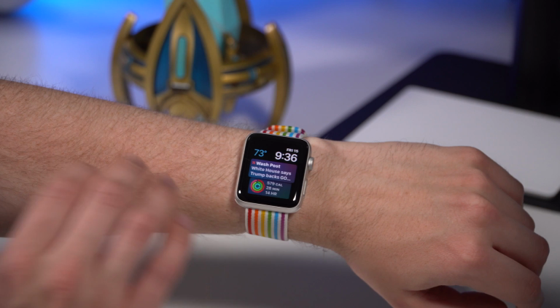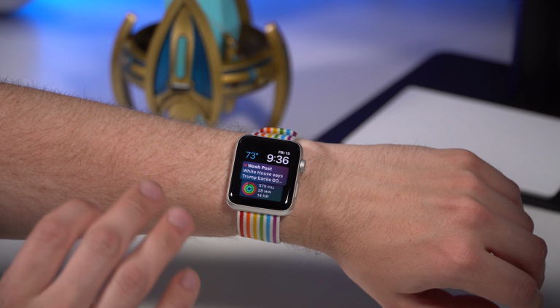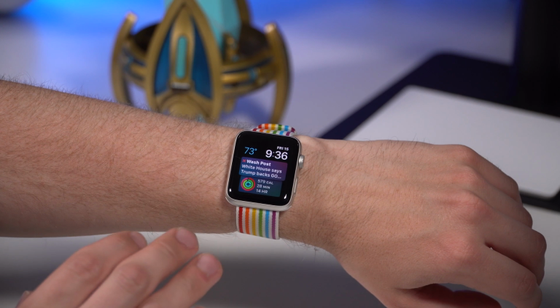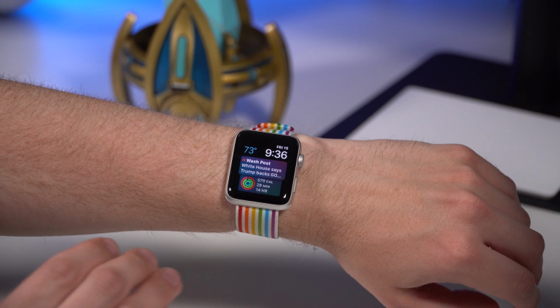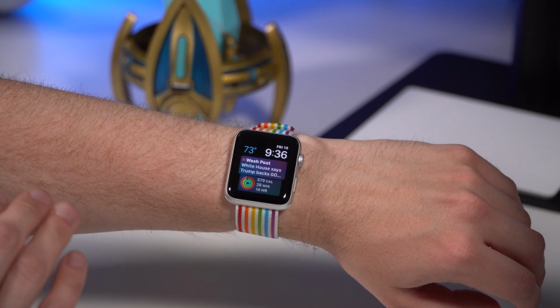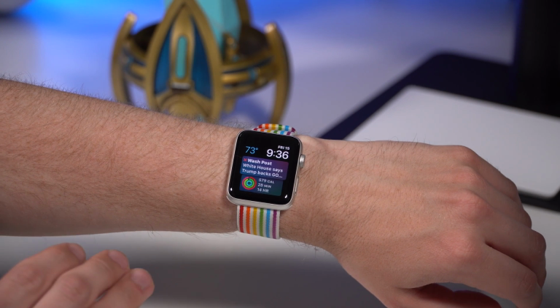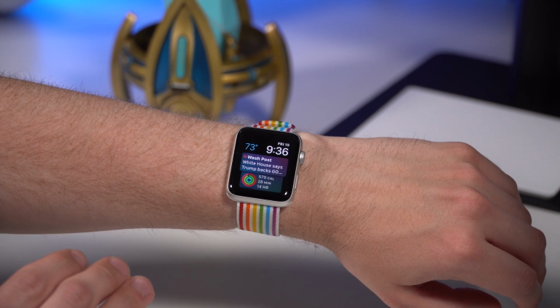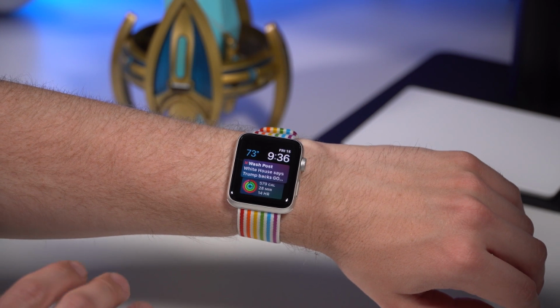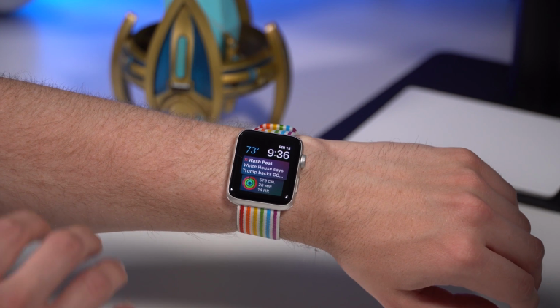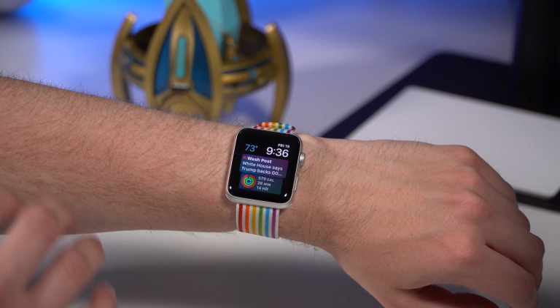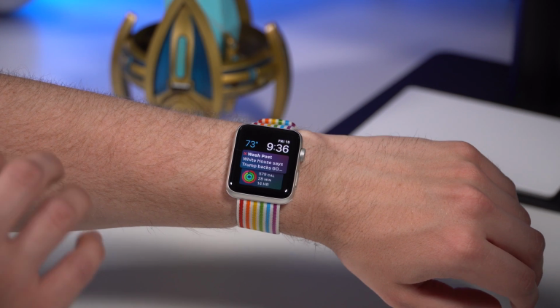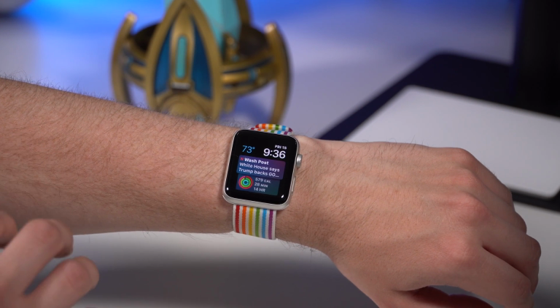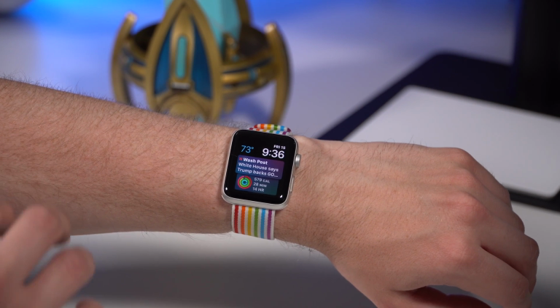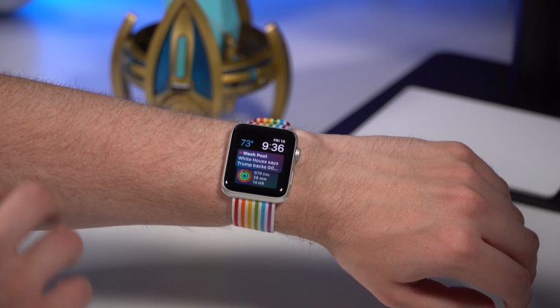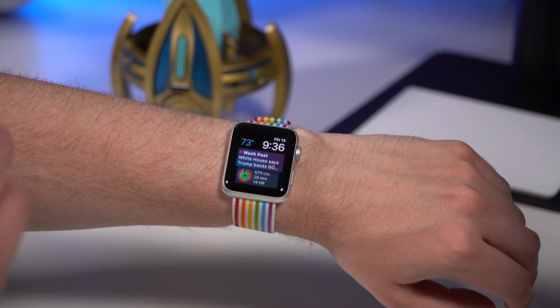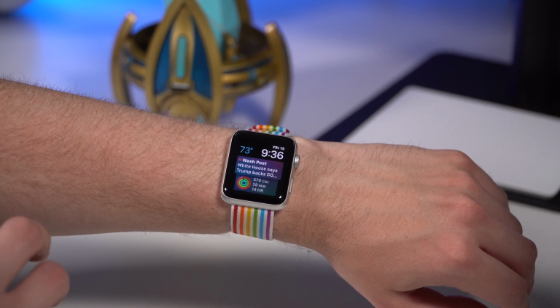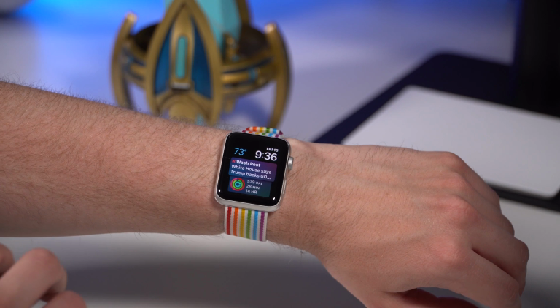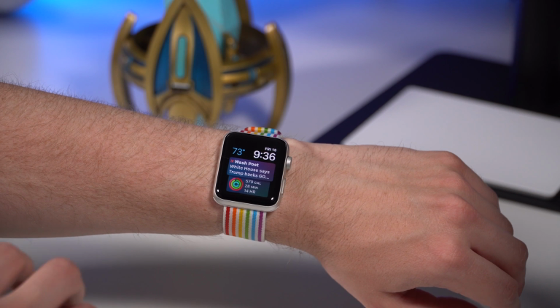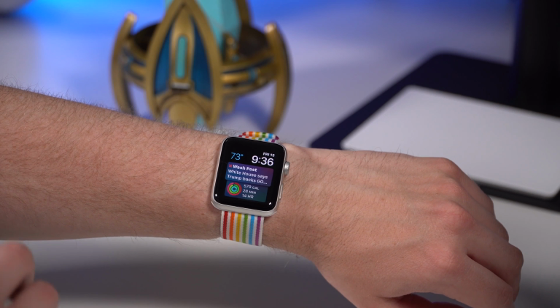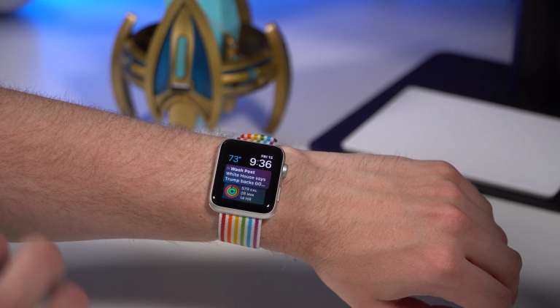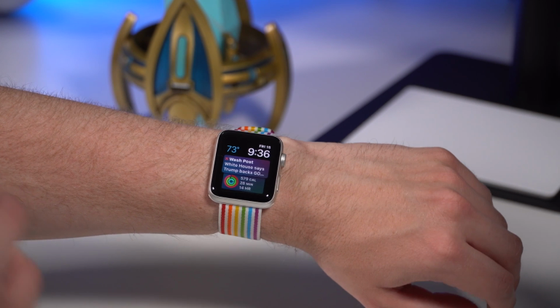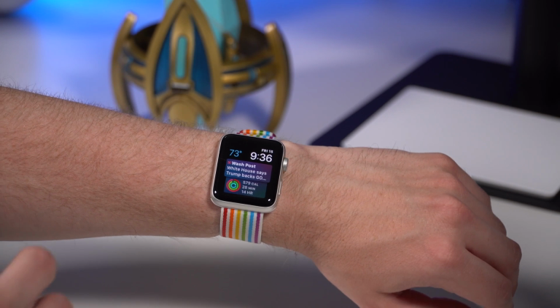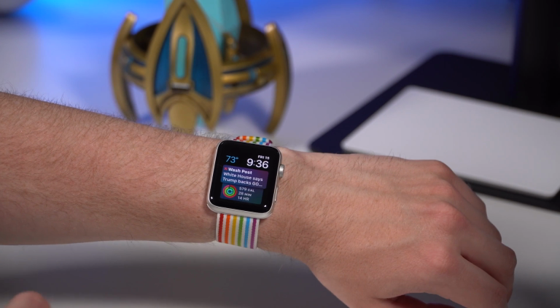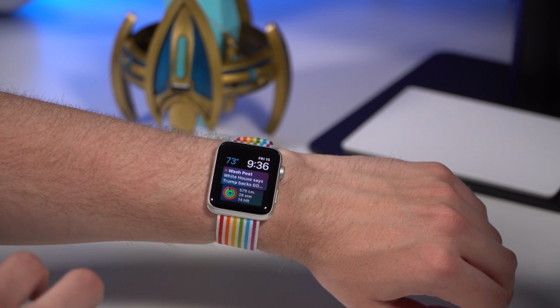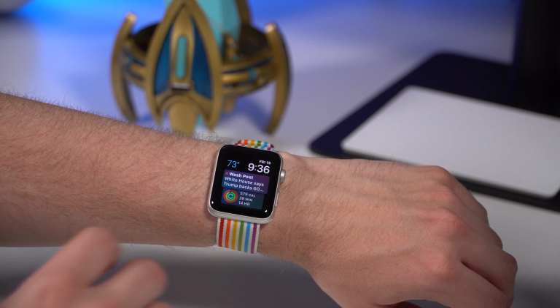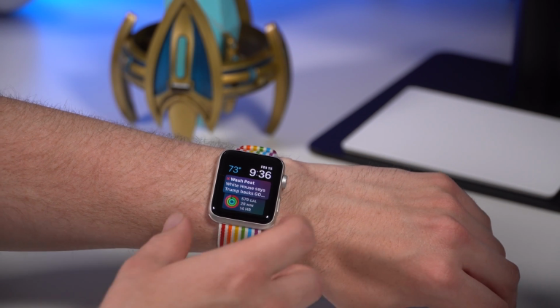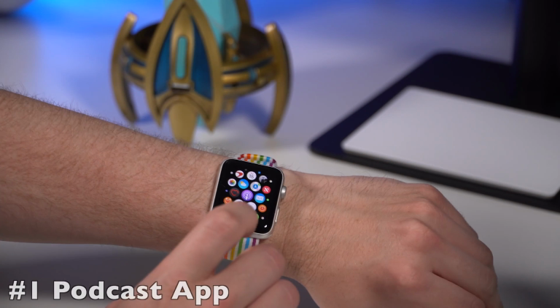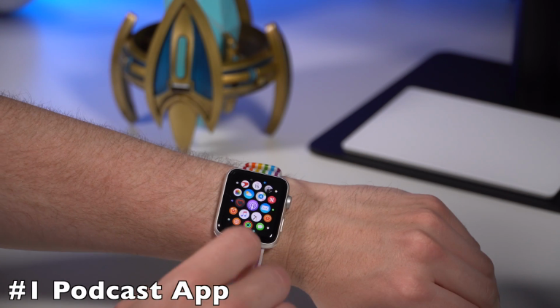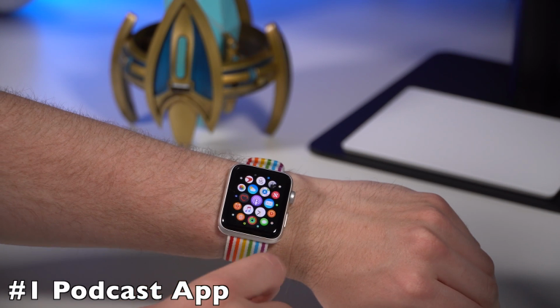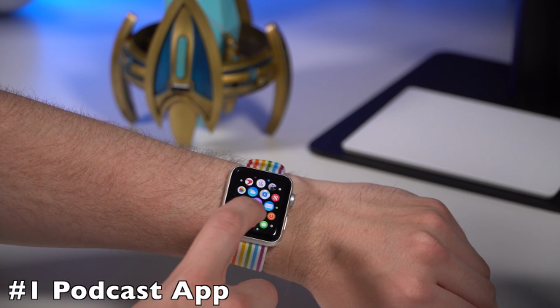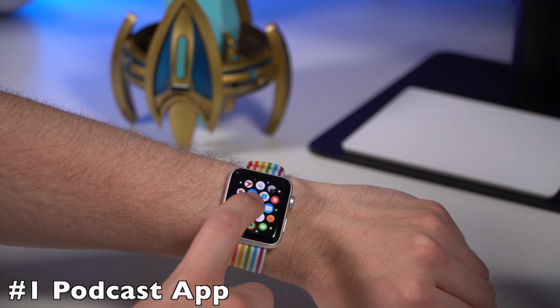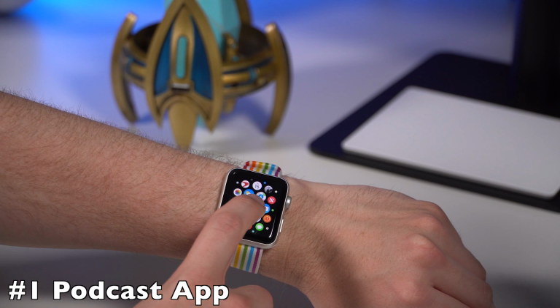This first feature I've been waiting a long time for since the original Apple Watch was released — I'm talking about three years of waiting for this feature. I am, of course, talking about podcasts.